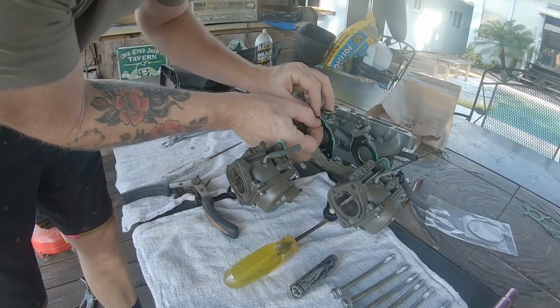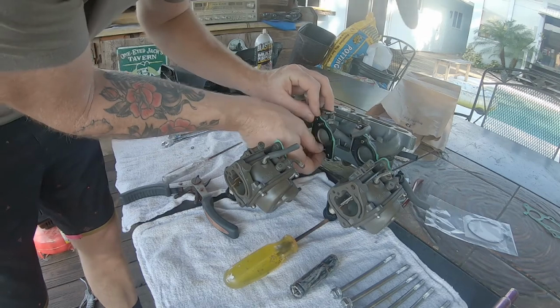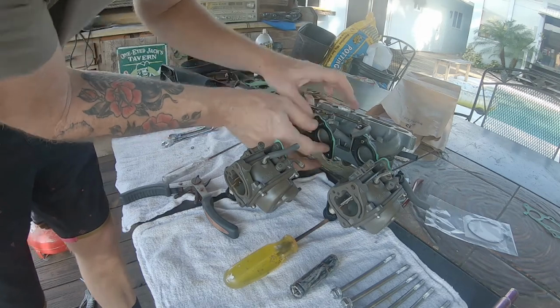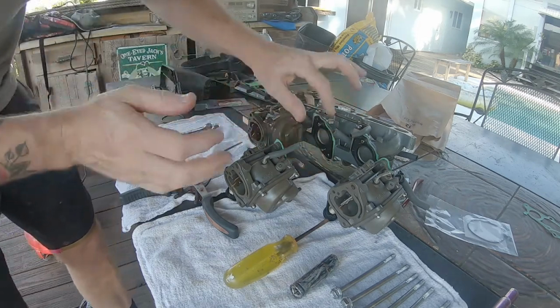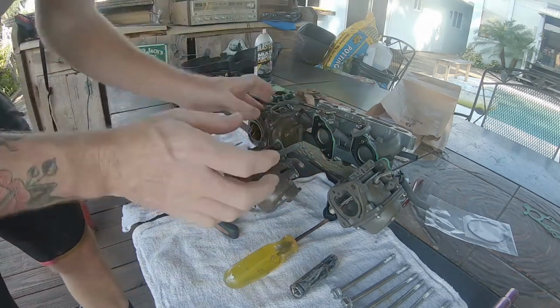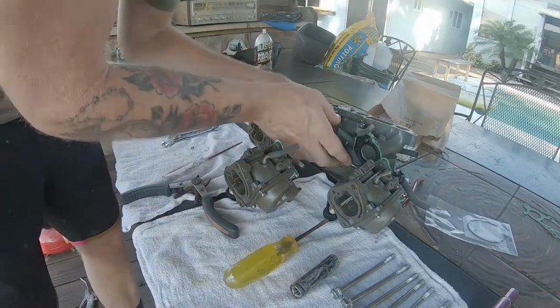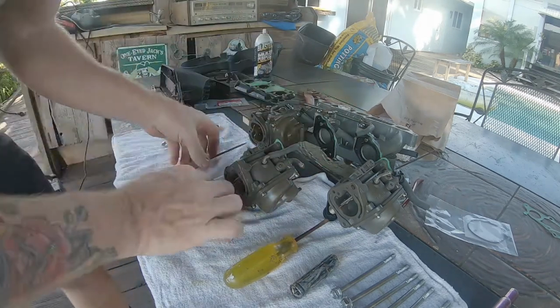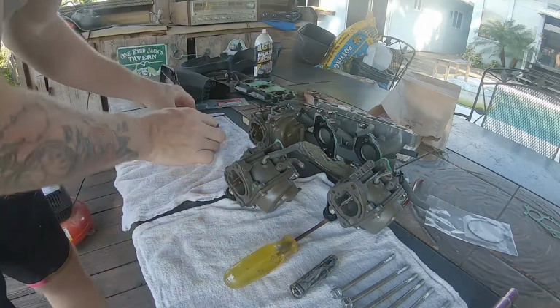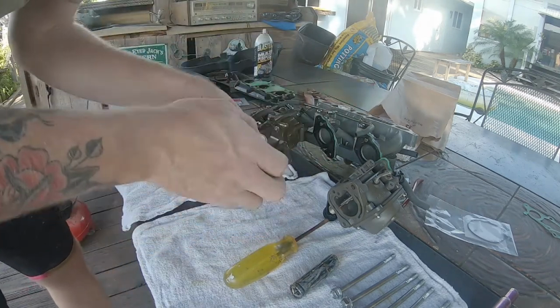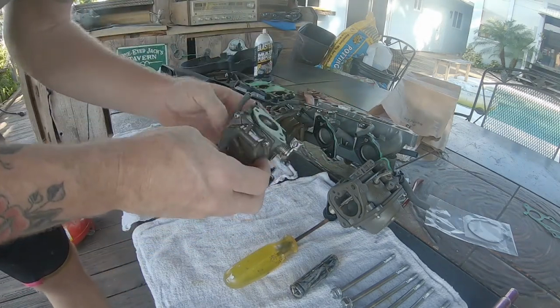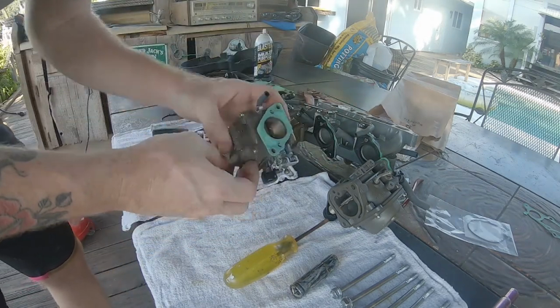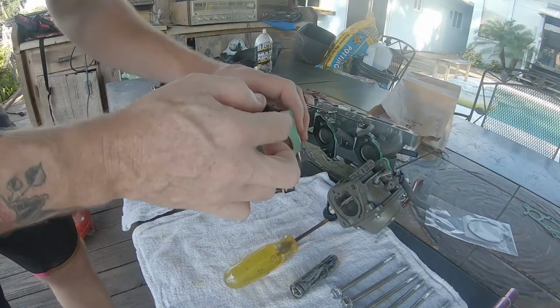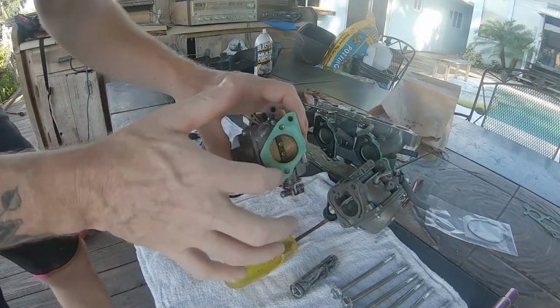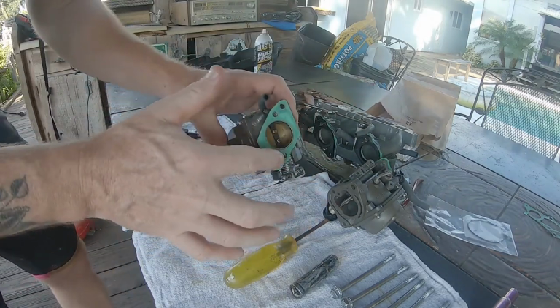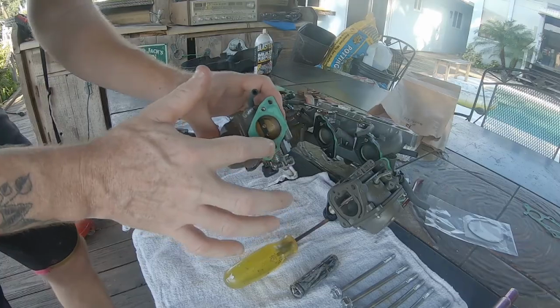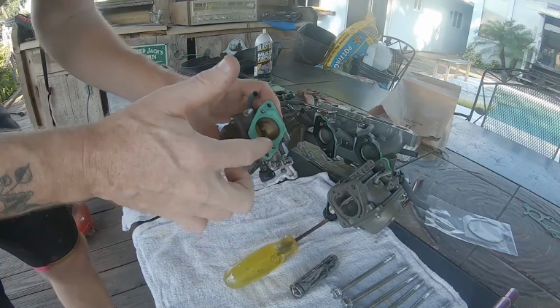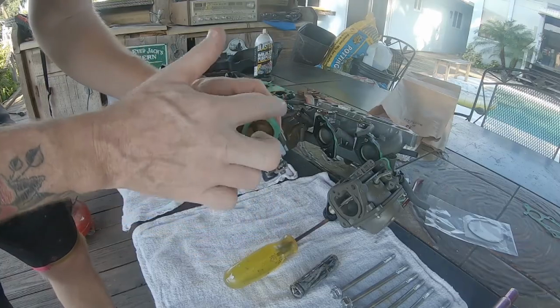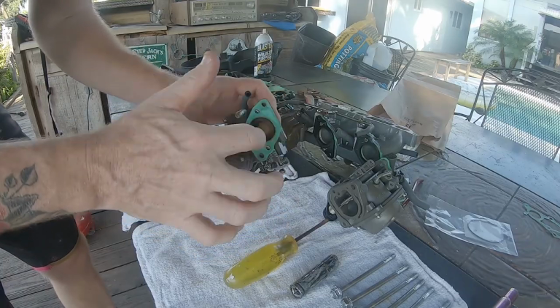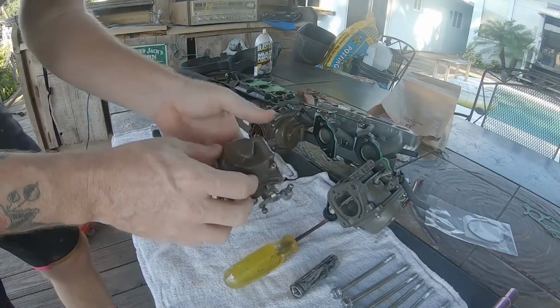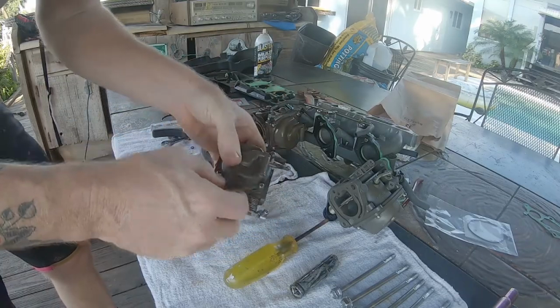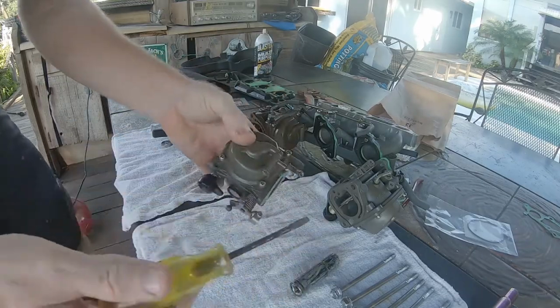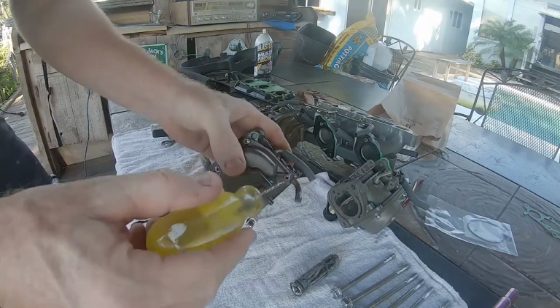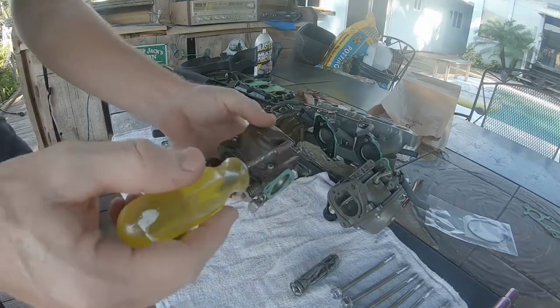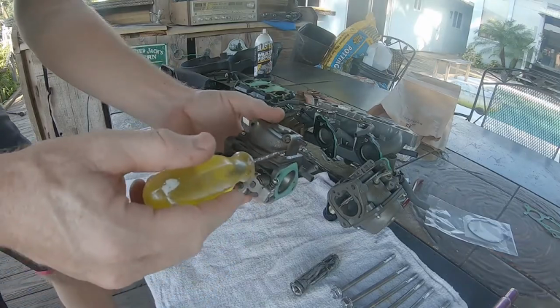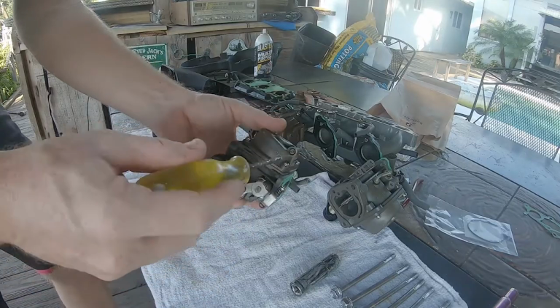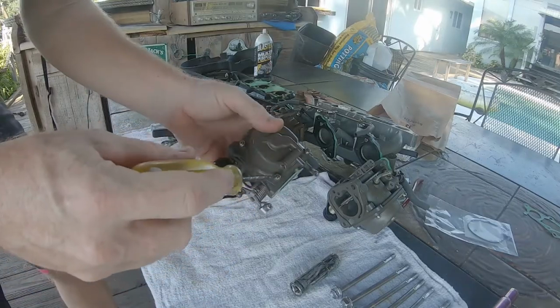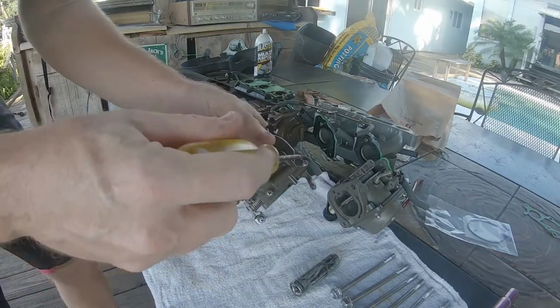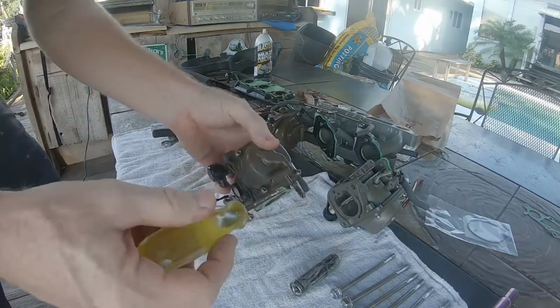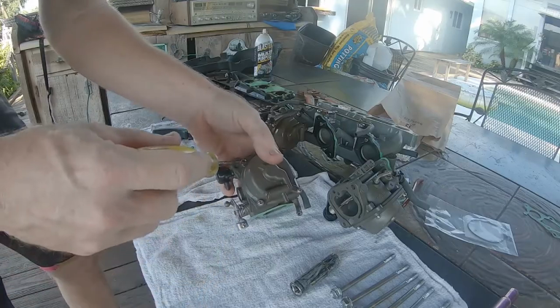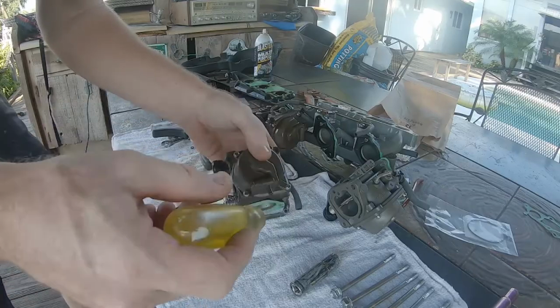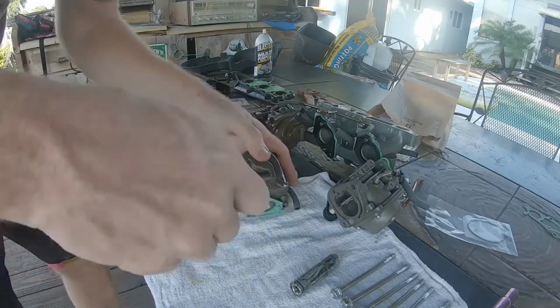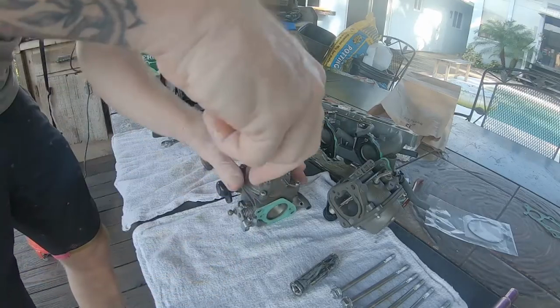The next step is removing the float bowl, but first you're going to want to inspect this gasket here. This gasket is very, very important to your engine running properly — if it doesn't look 100%, you're going to want to replace it.